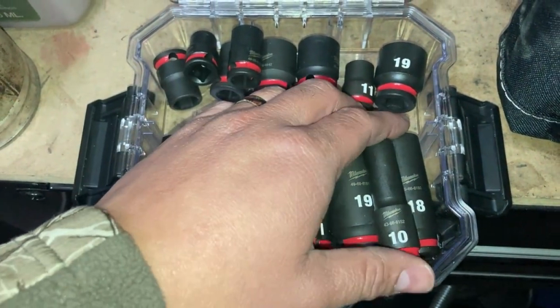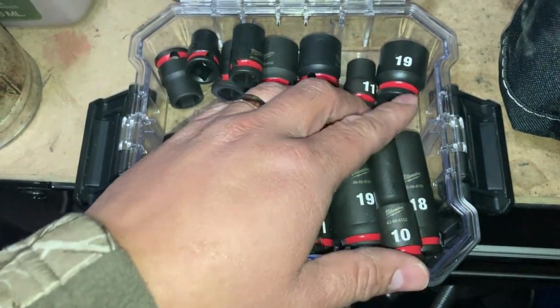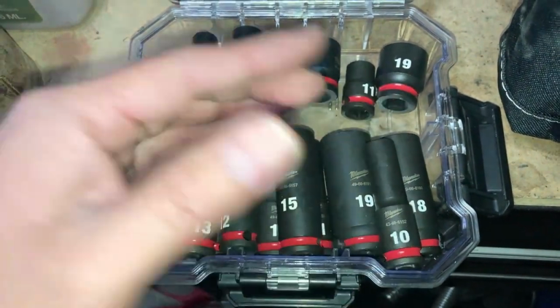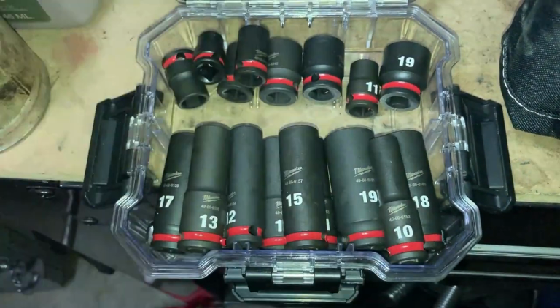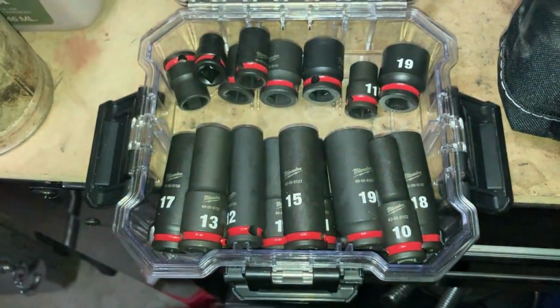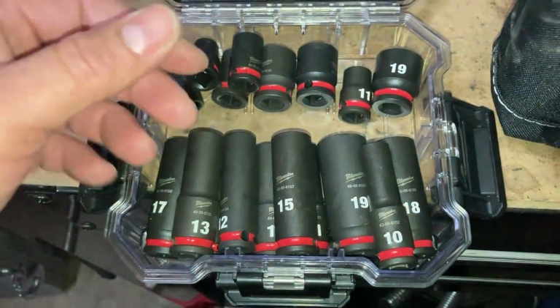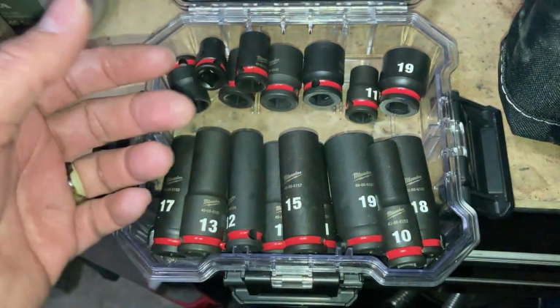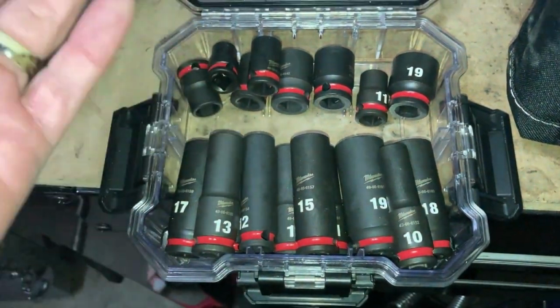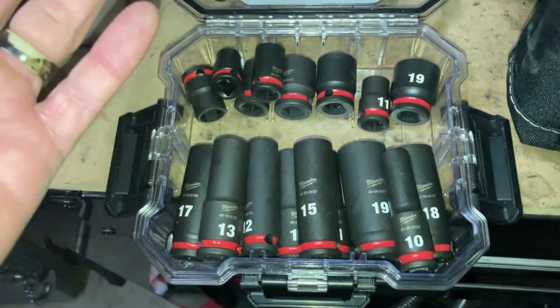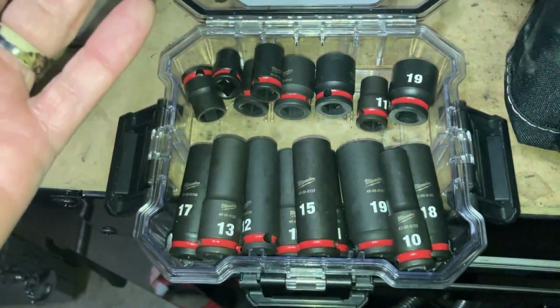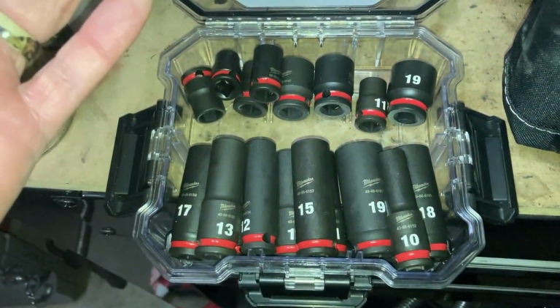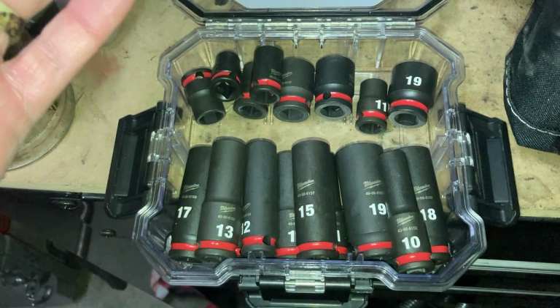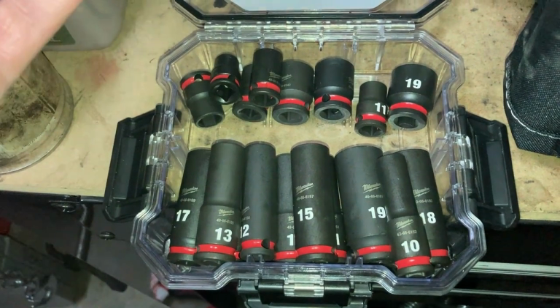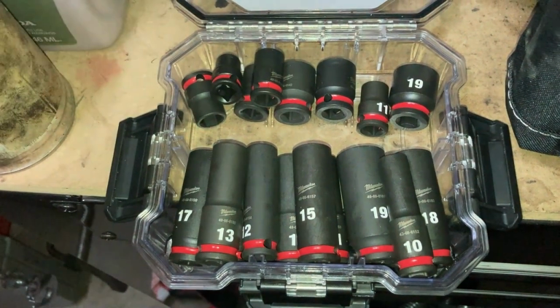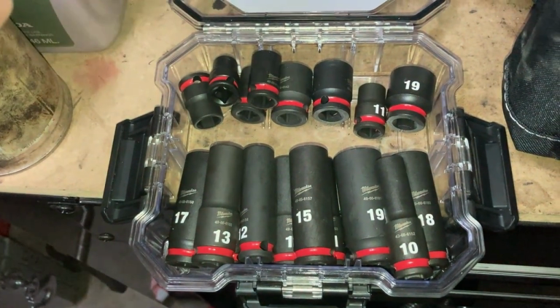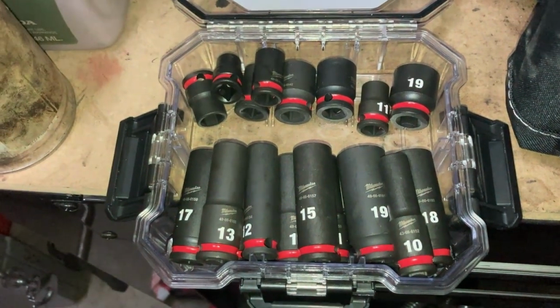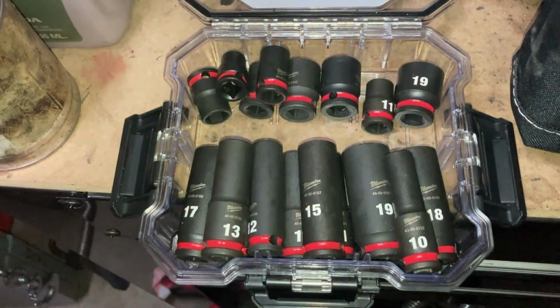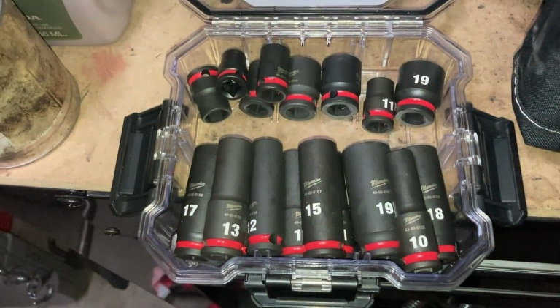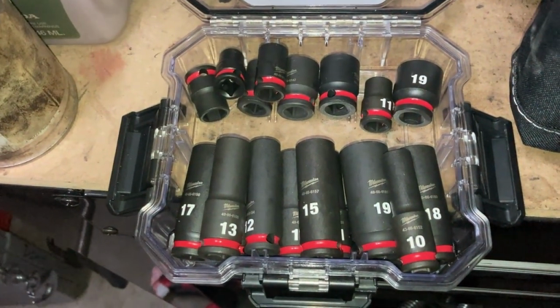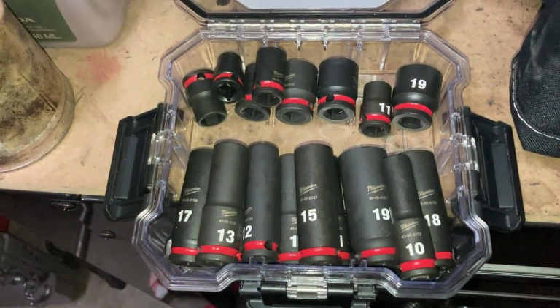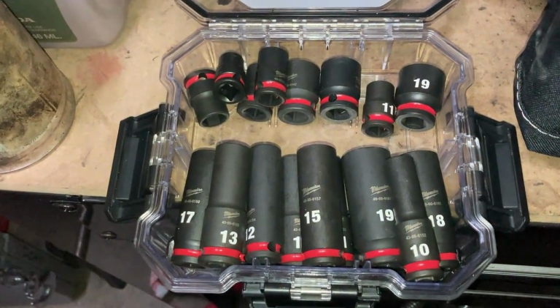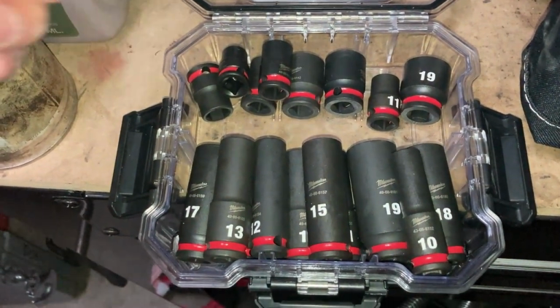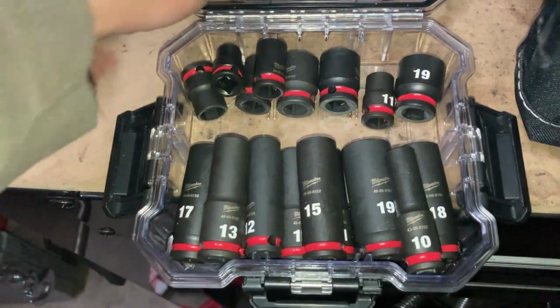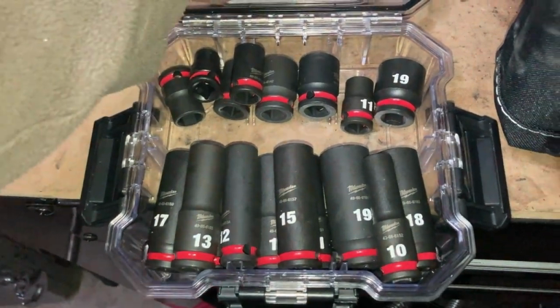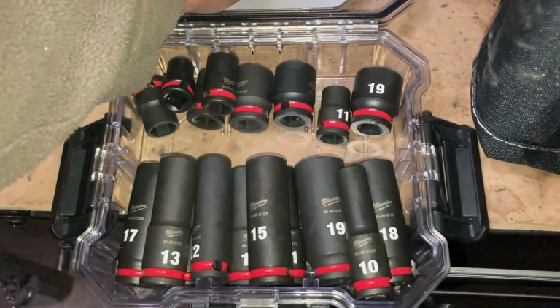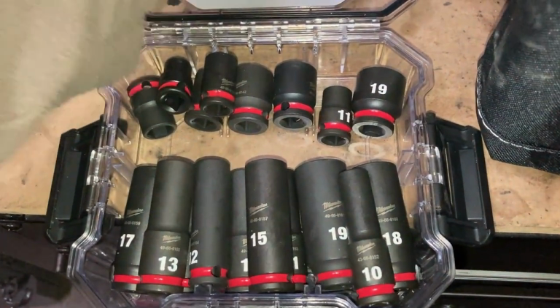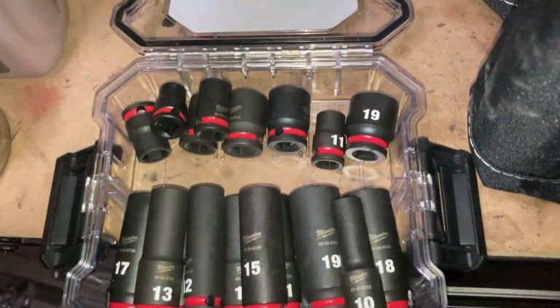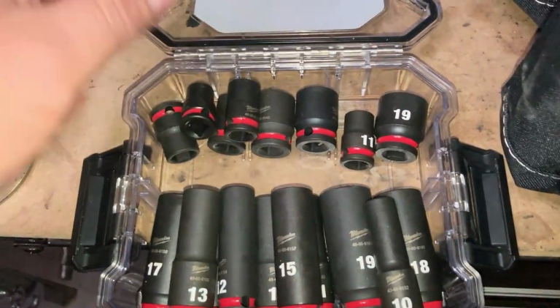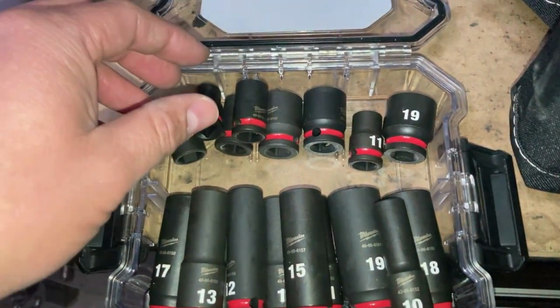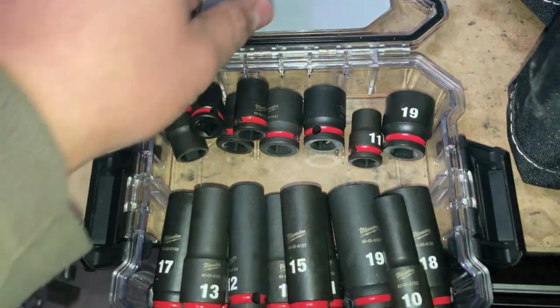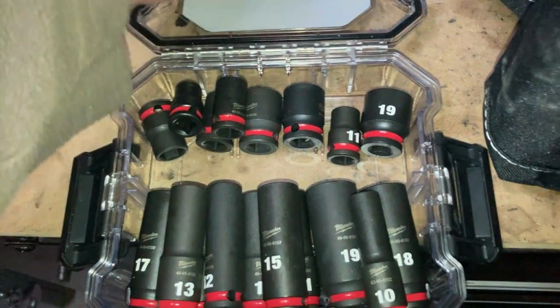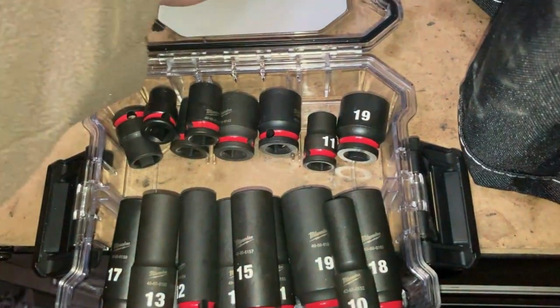I didn't want to fully pack out a whole bunch of sockets. I always keep a full set of sockets in my truck, so just in case I ever need that, it's there and available.